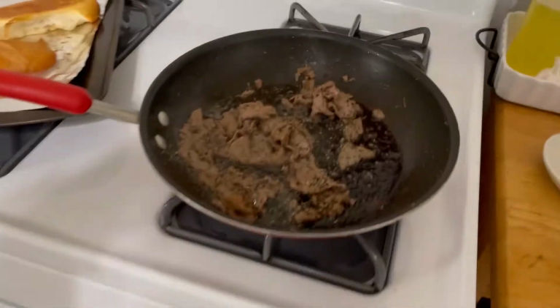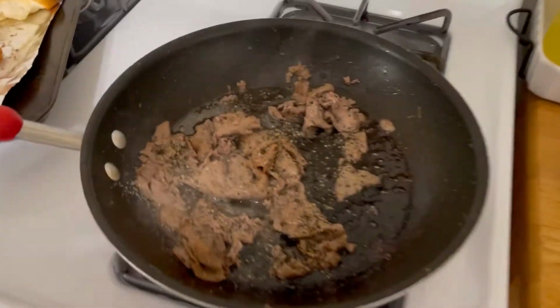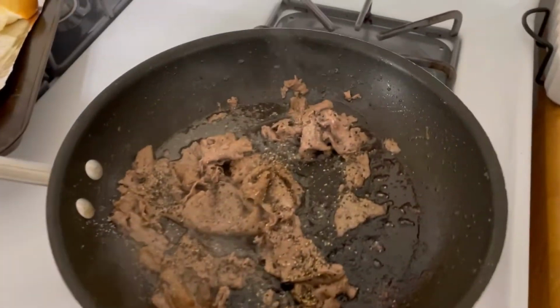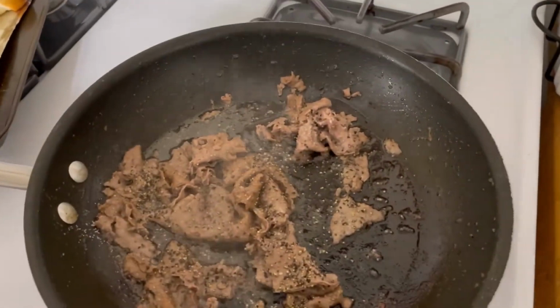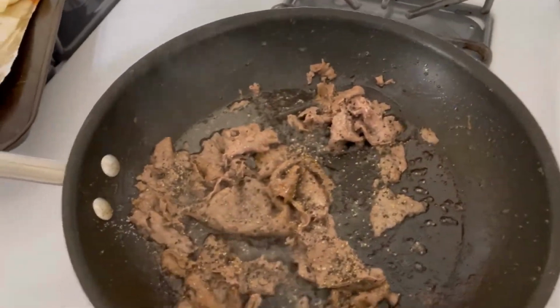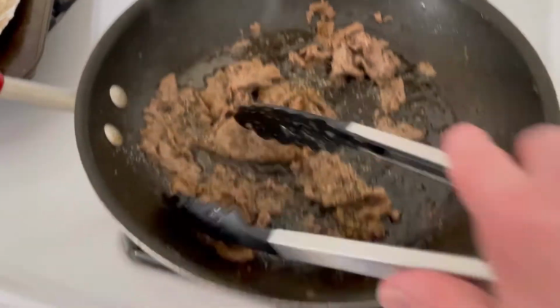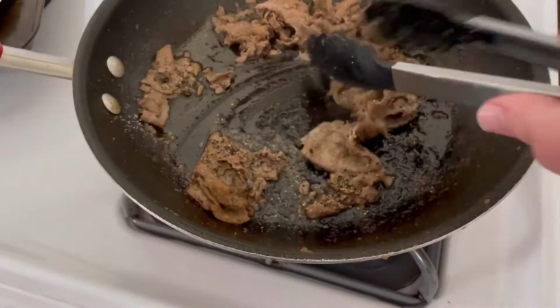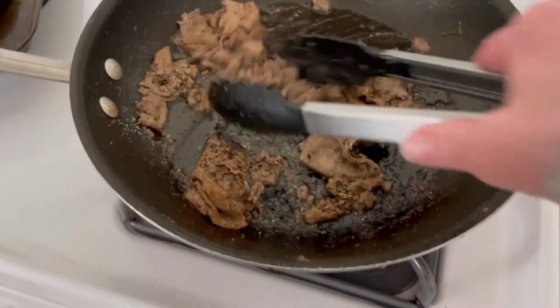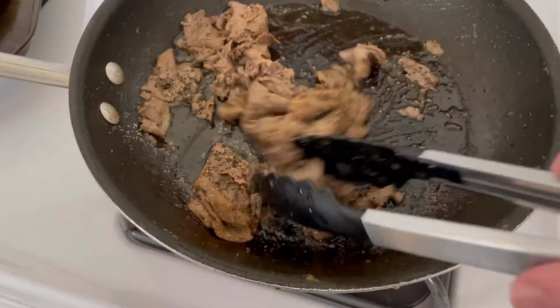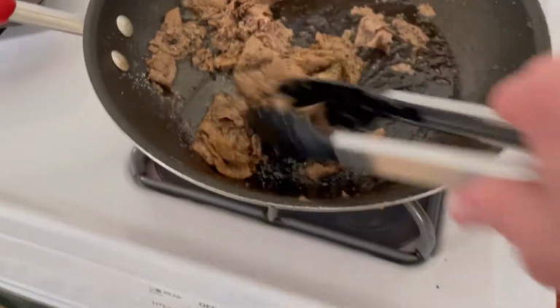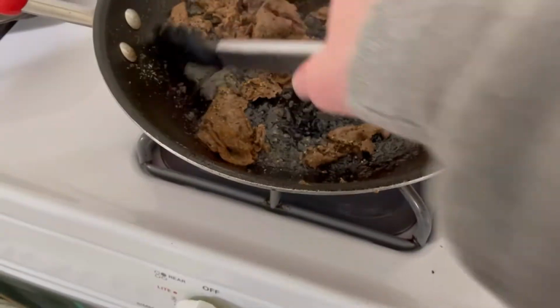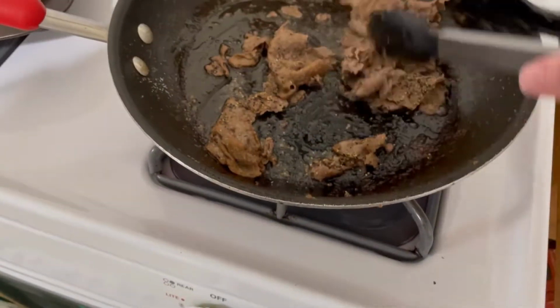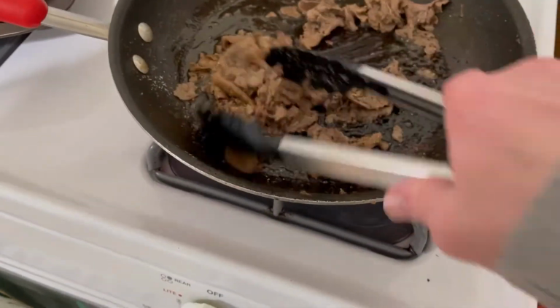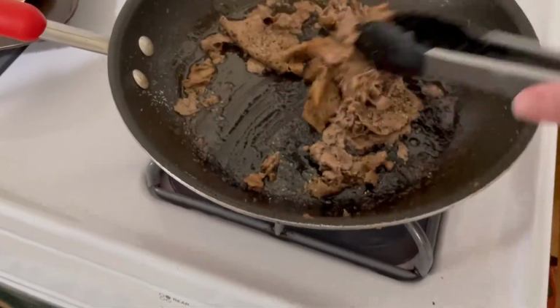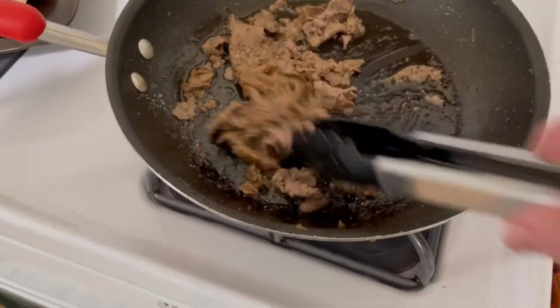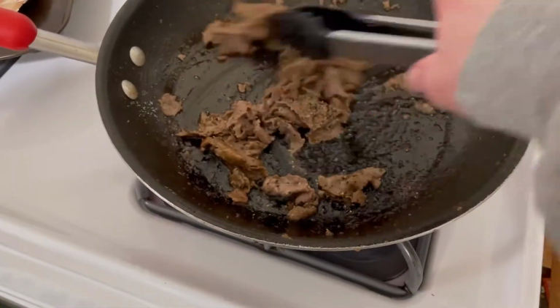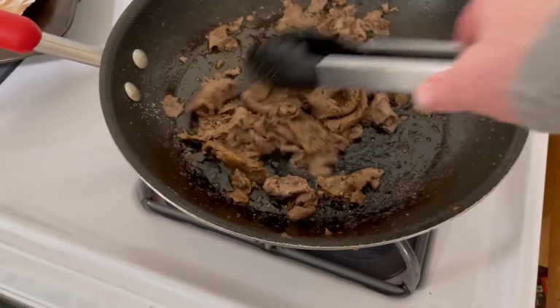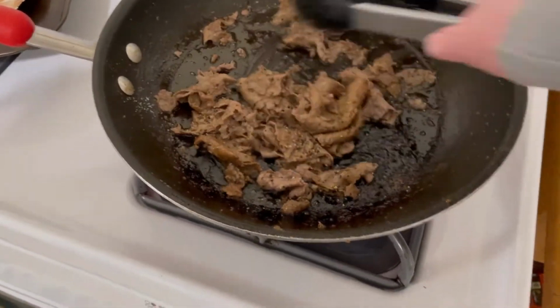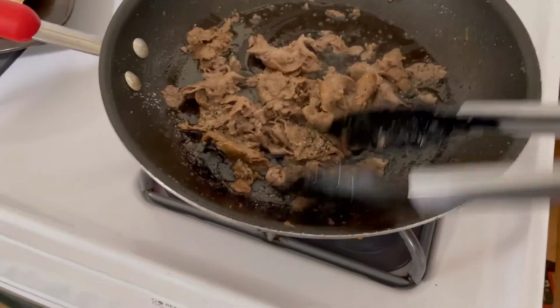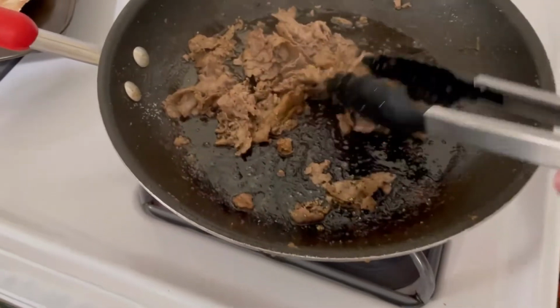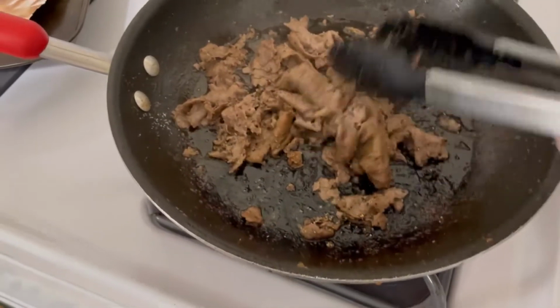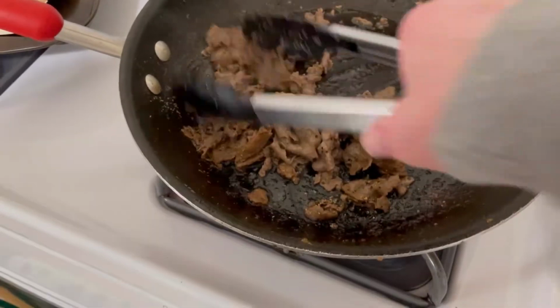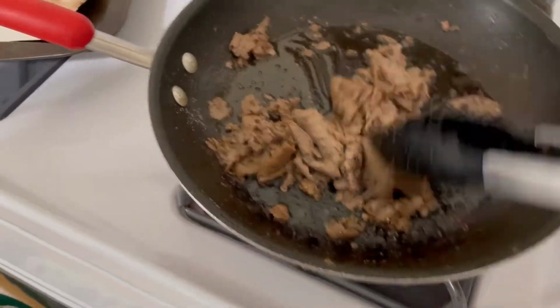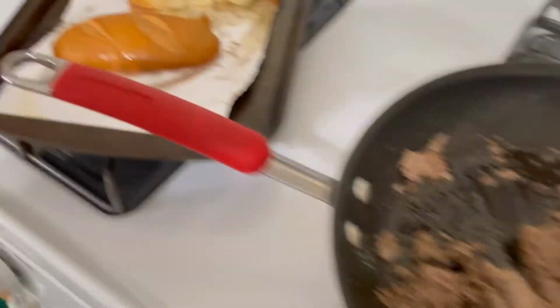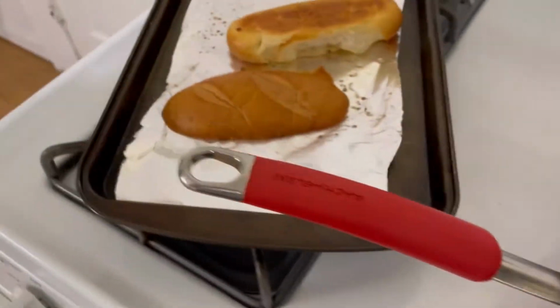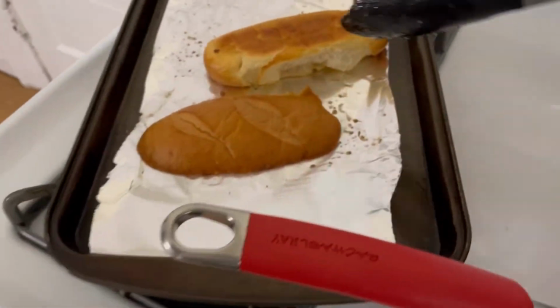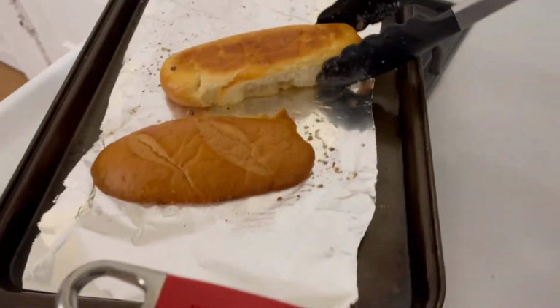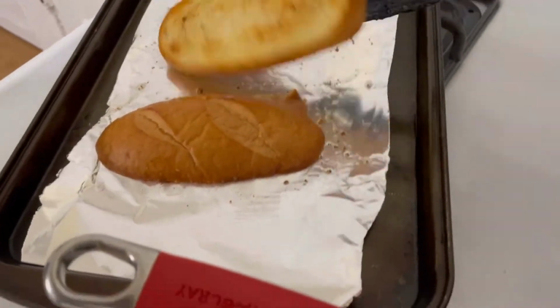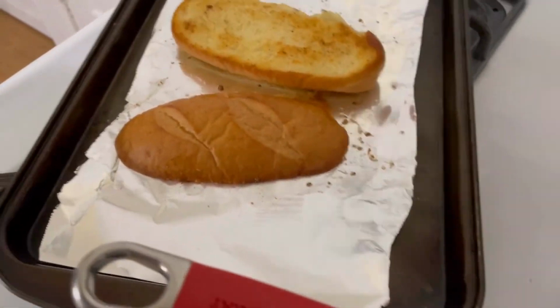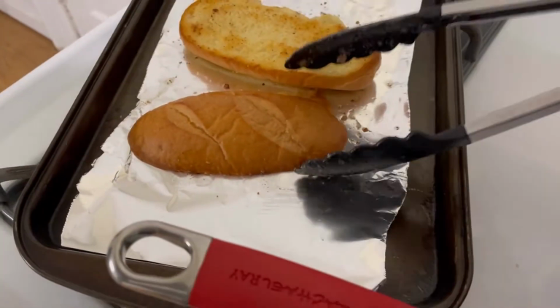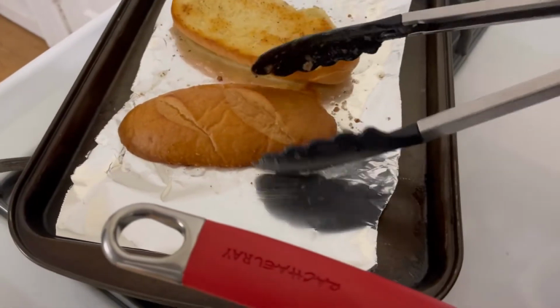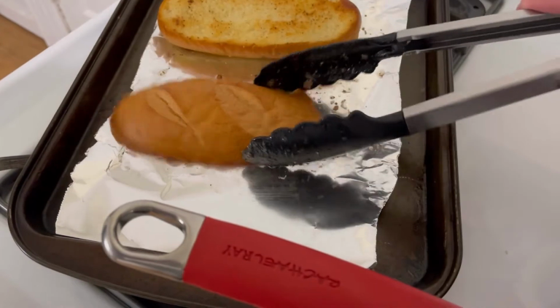I just wanted to remind you that I also put a little salt and pepper with the meat. I think I'm gonna add a little bit of garlic powder to my buns out of the oven. Look at how beautiful that is.